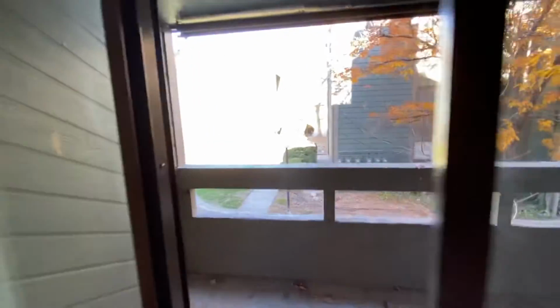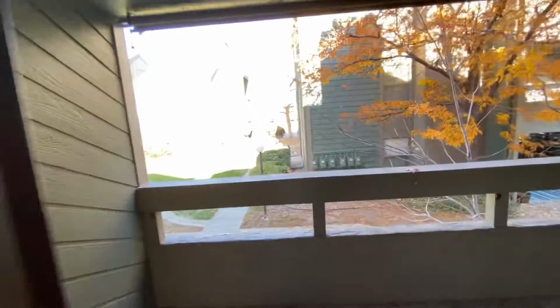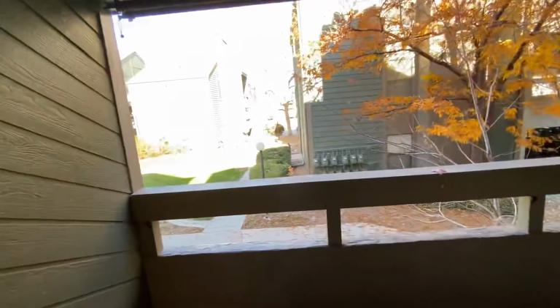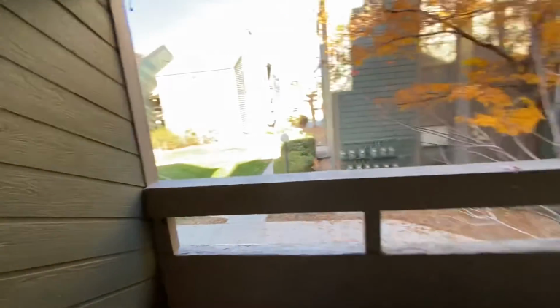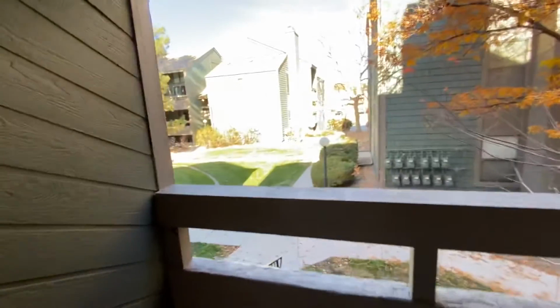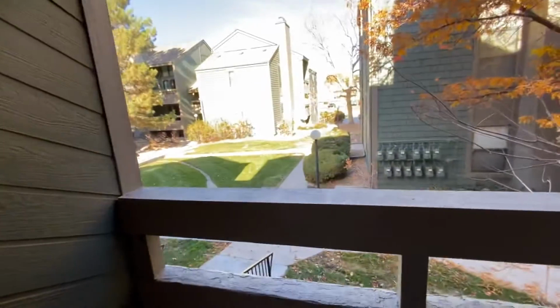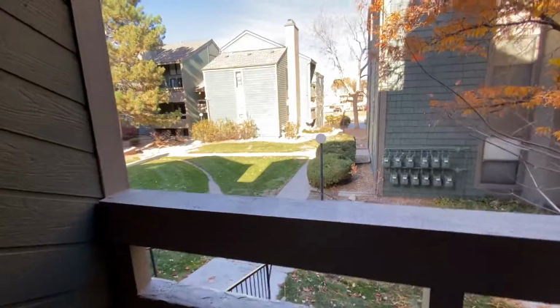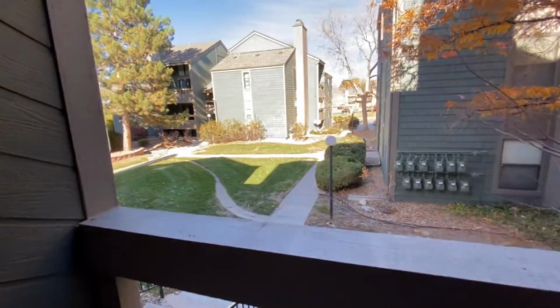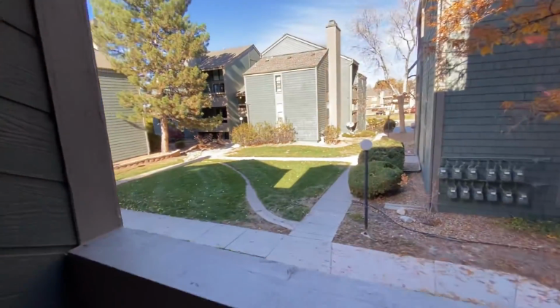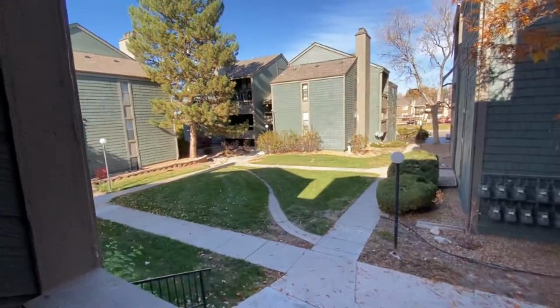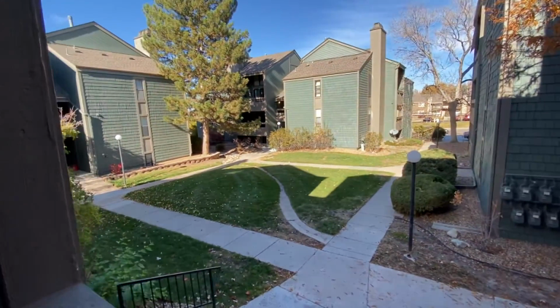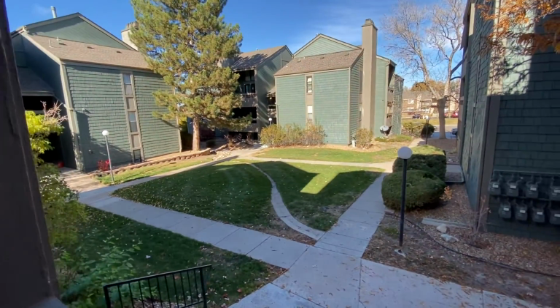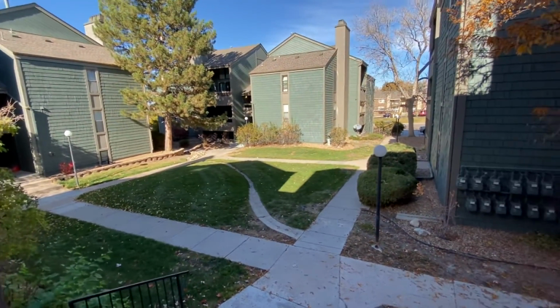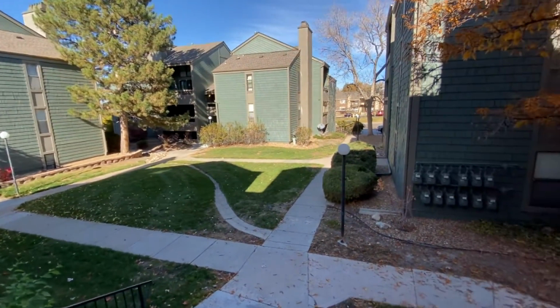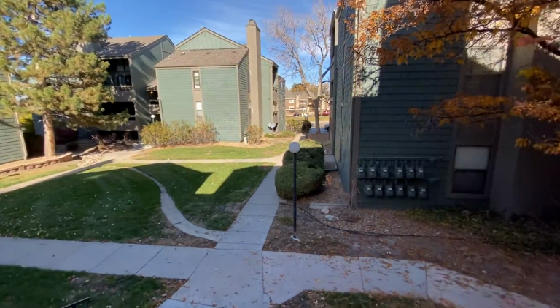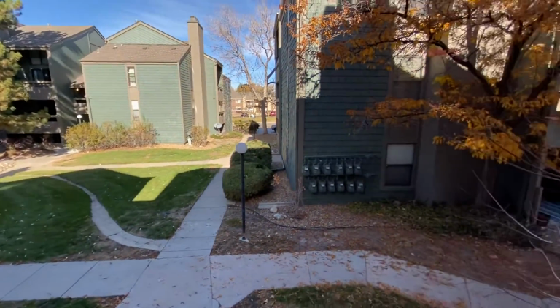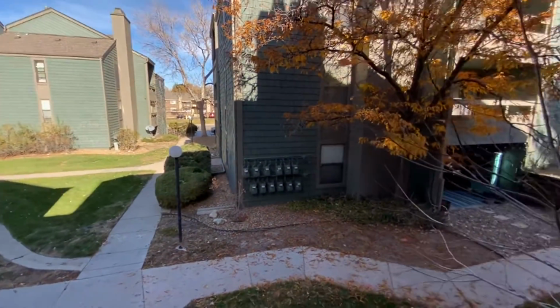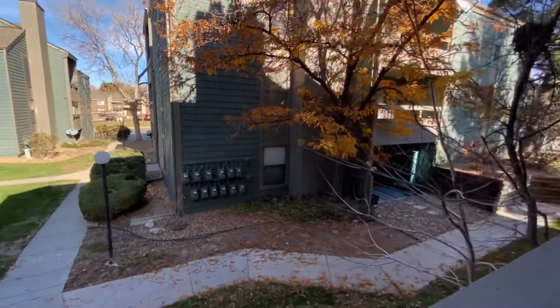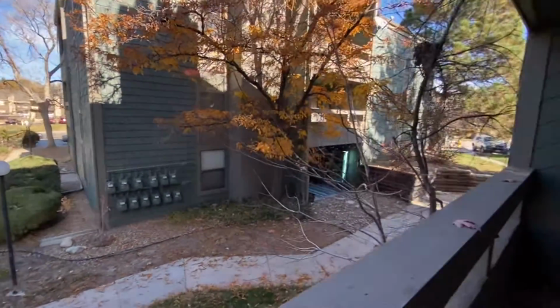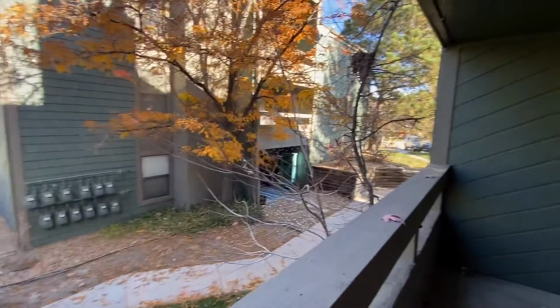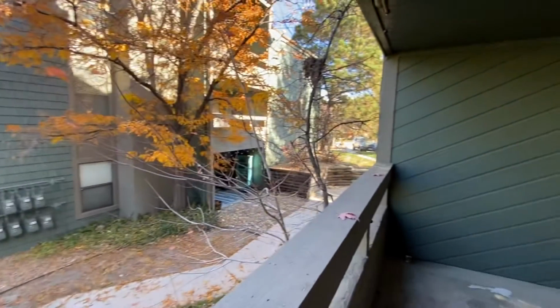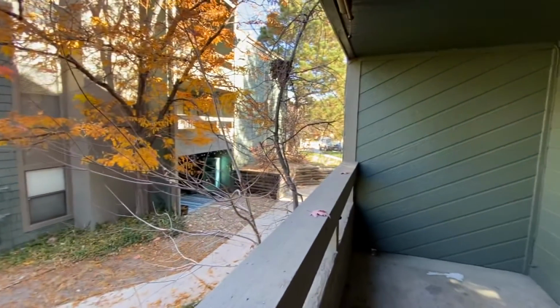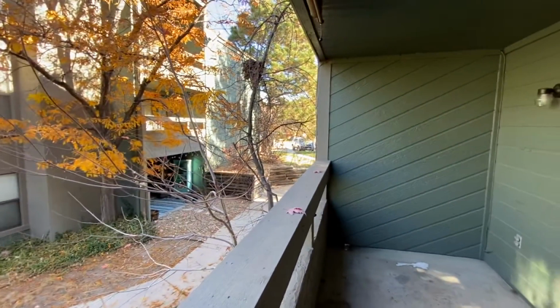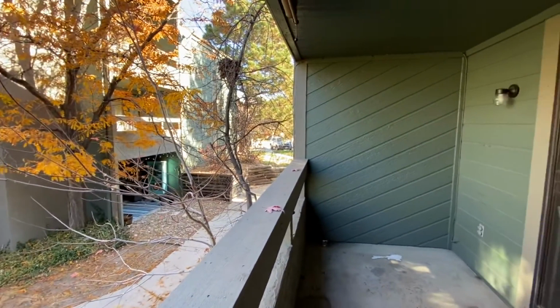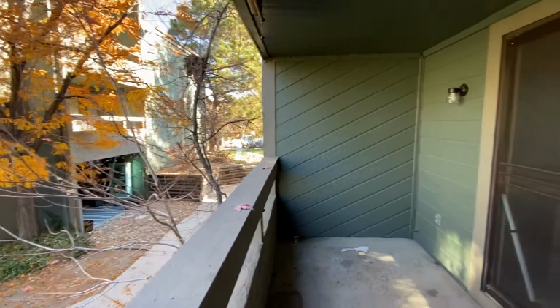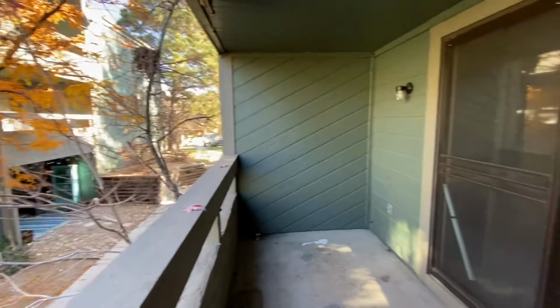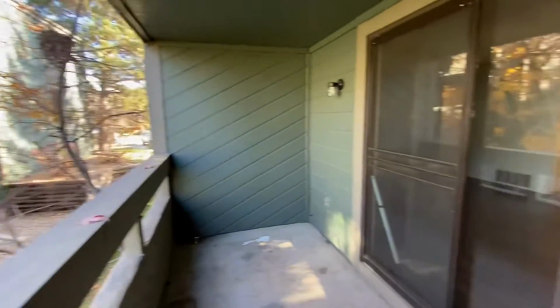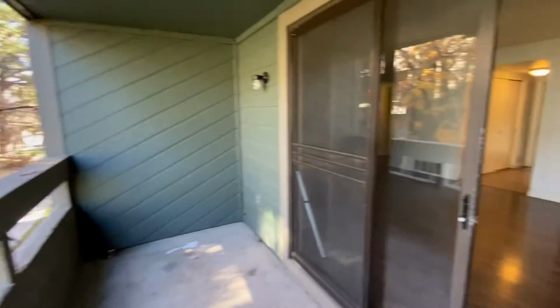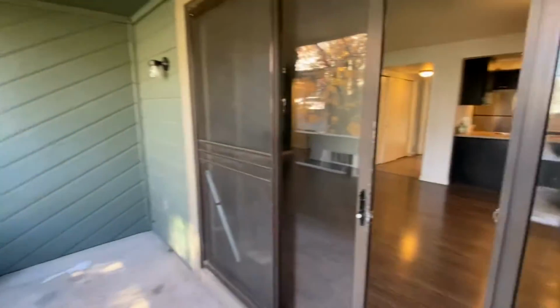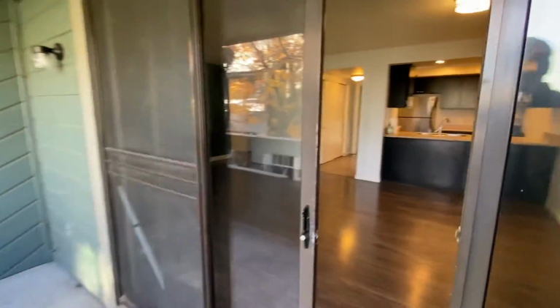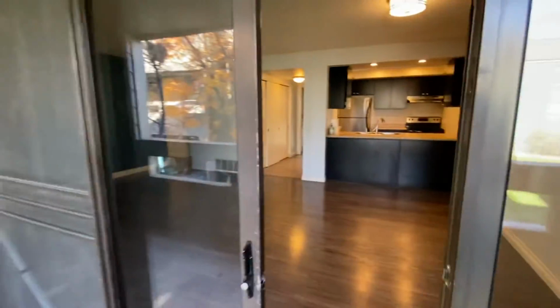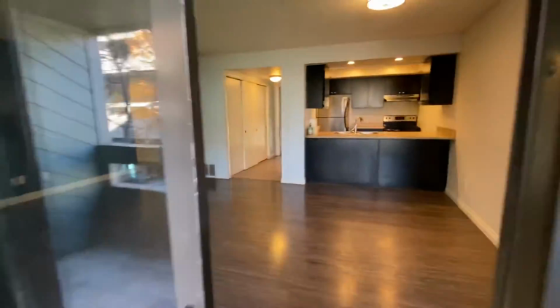Heading out onto the patio, you'll see there's an open space here between the buildings. Parking is just right over there, and we'll head back inside.